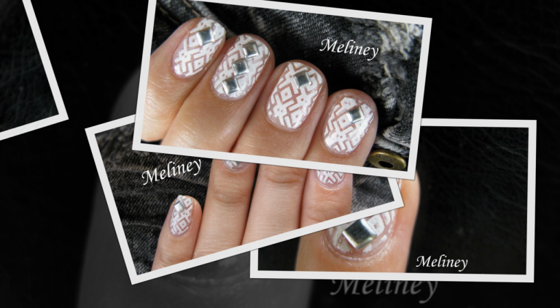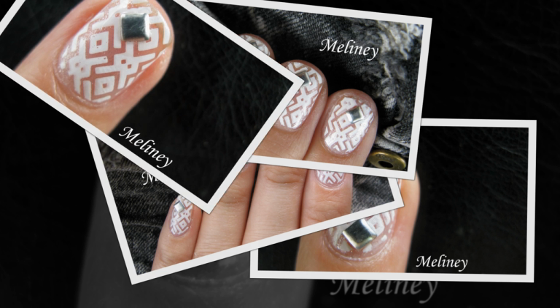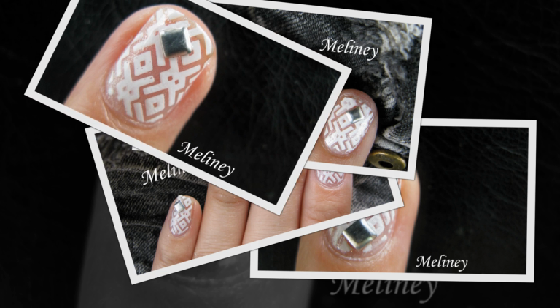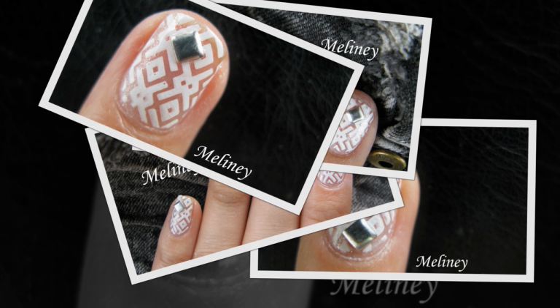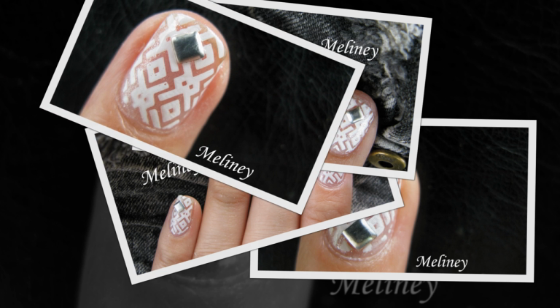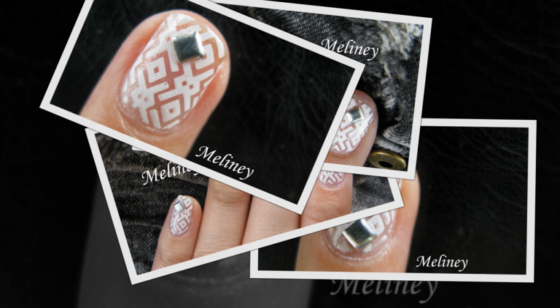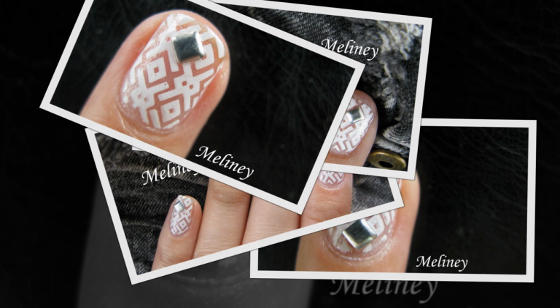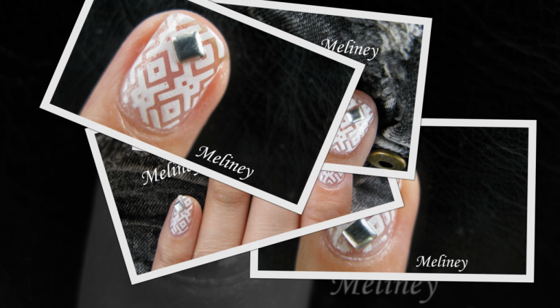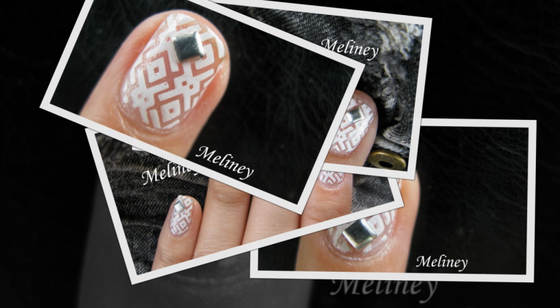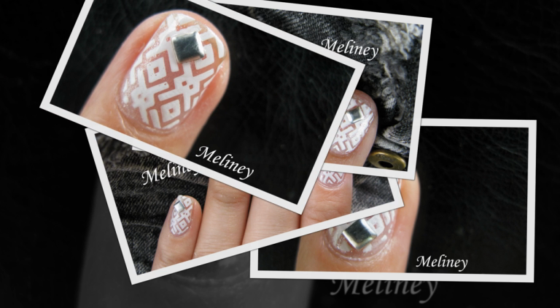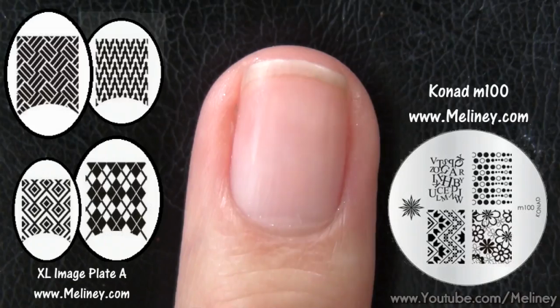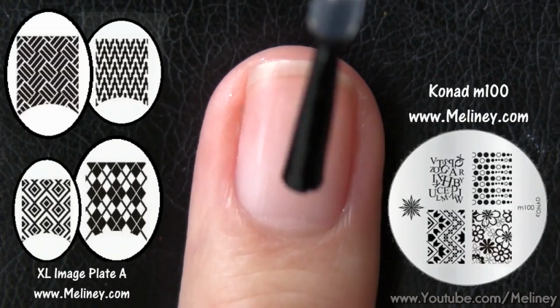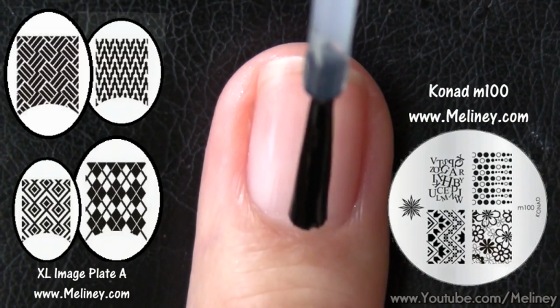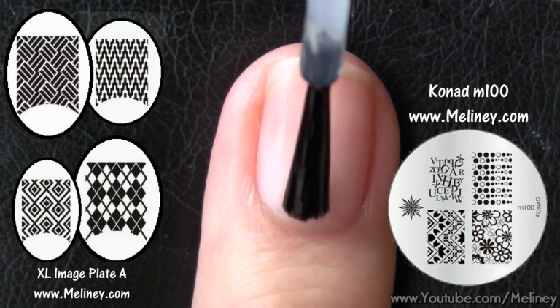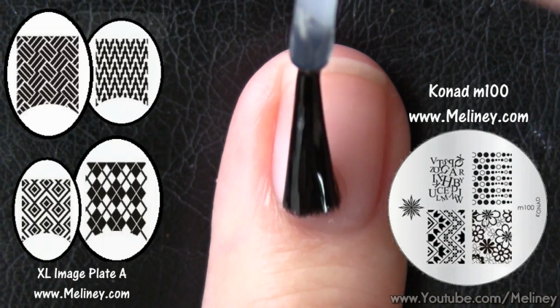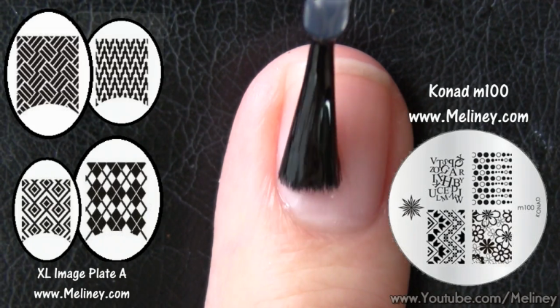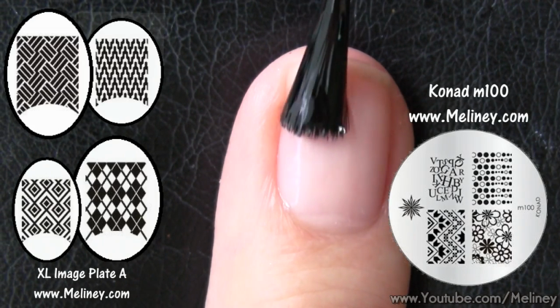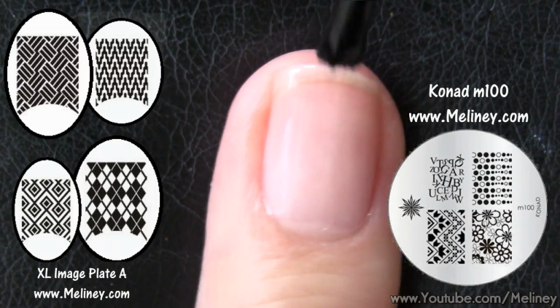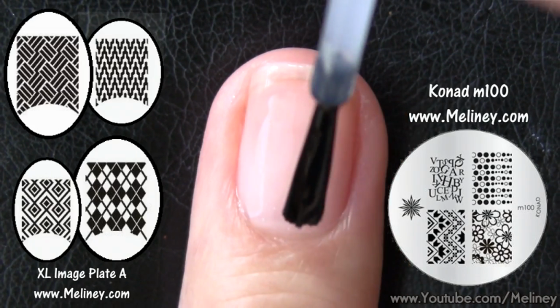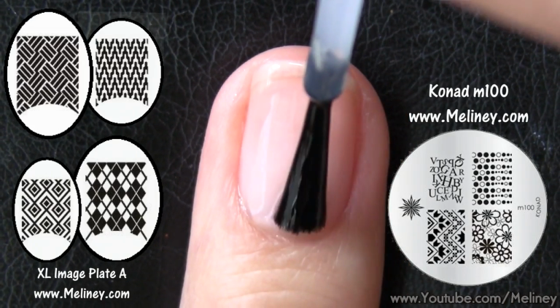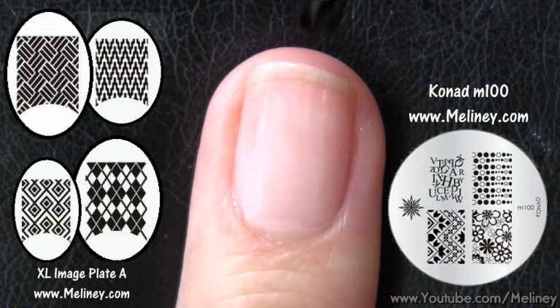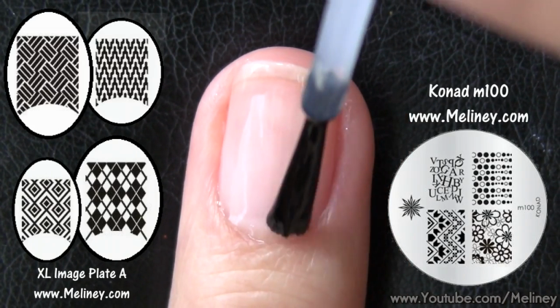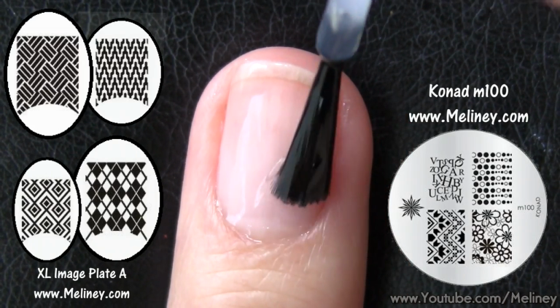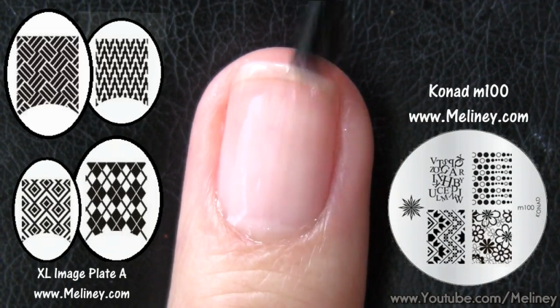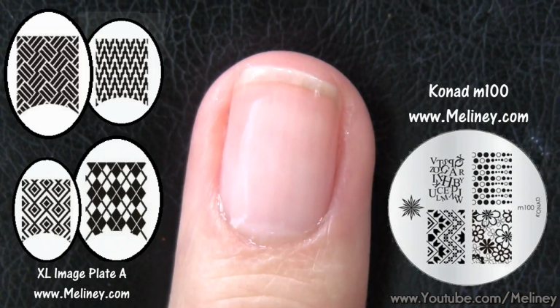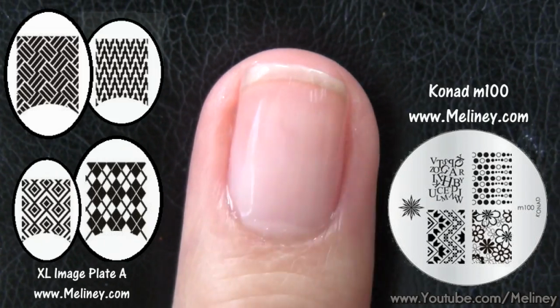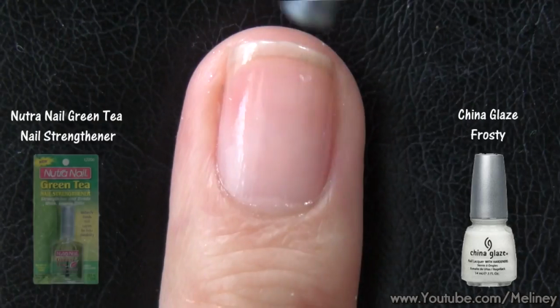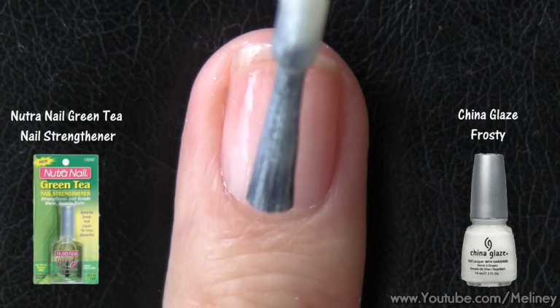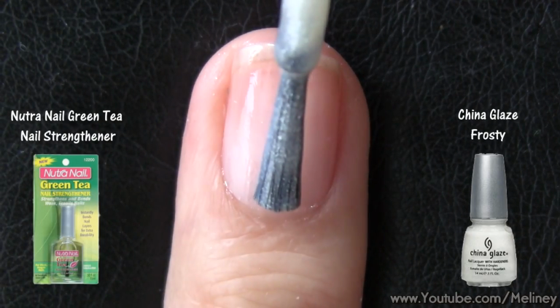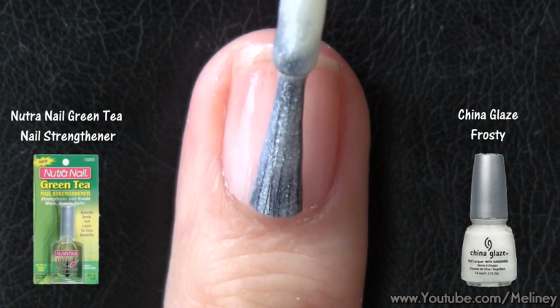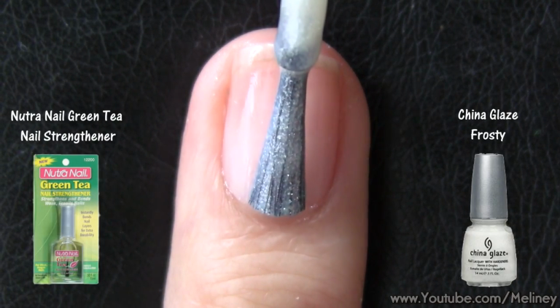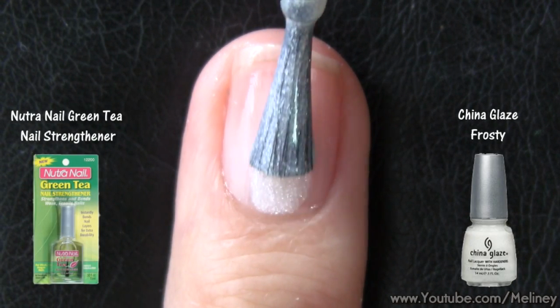There are a few I found on the XLA image plate which you can have a look at, and also Kornat's image plate M100 has a really nice one on it too. Check those out on my website if you like these patterns.